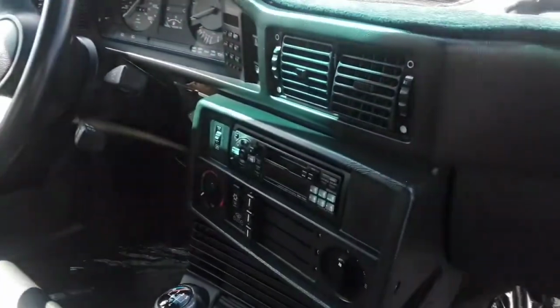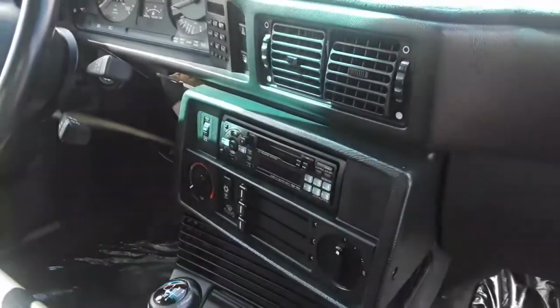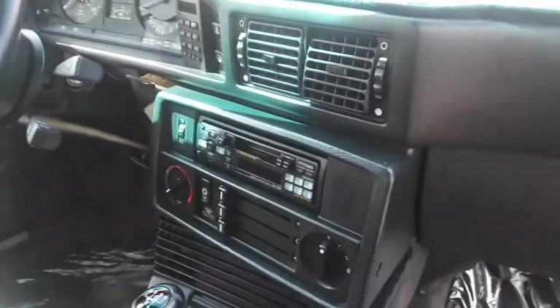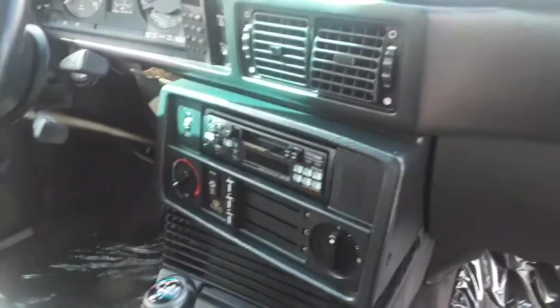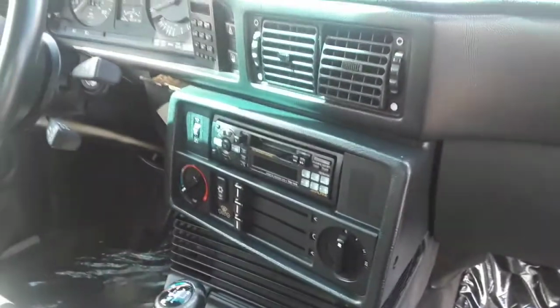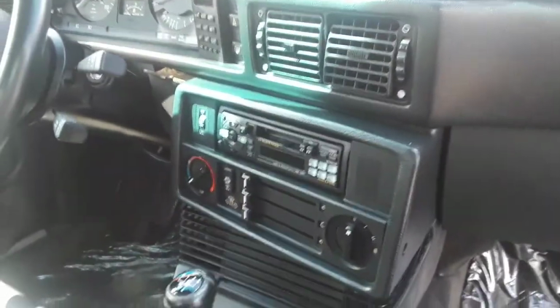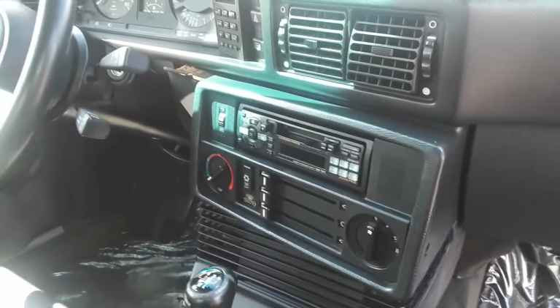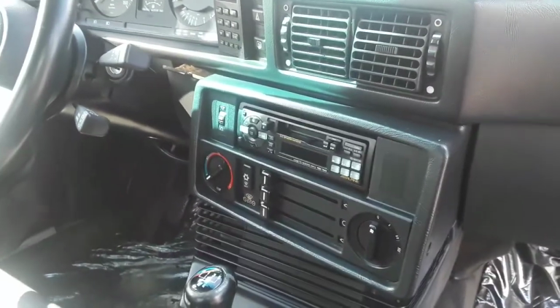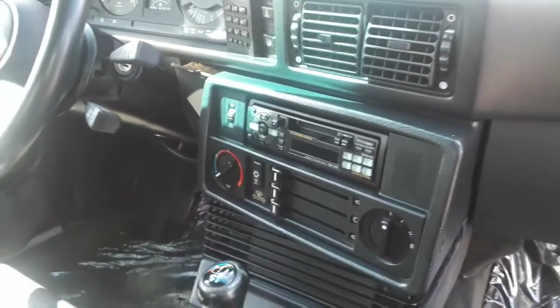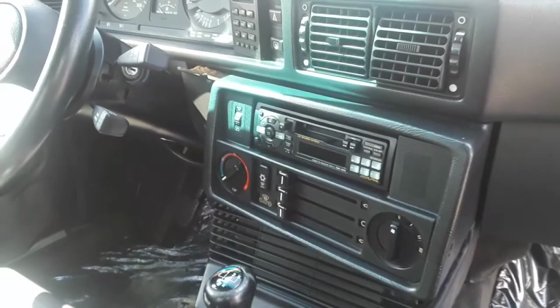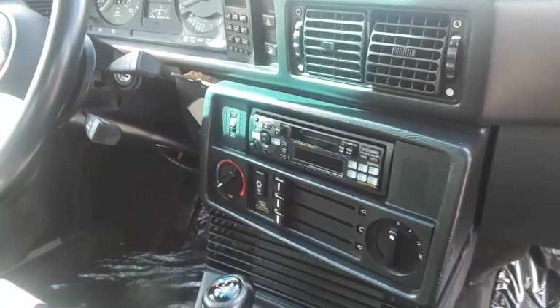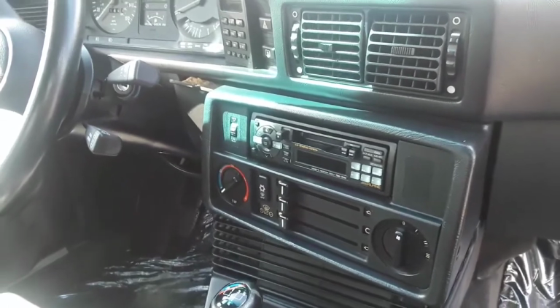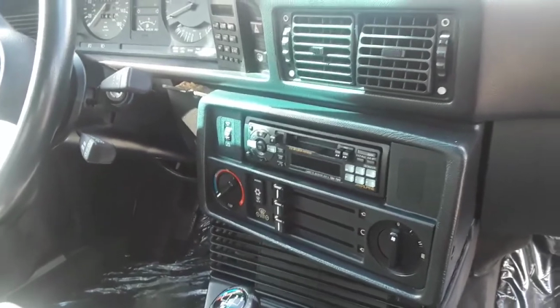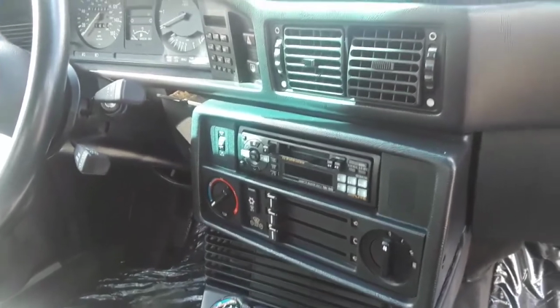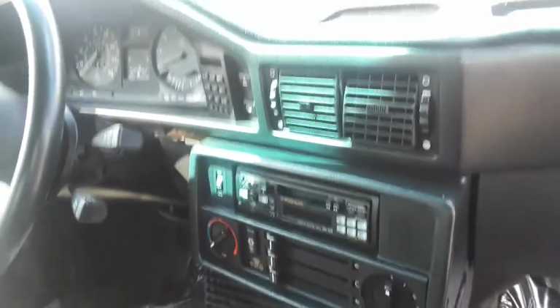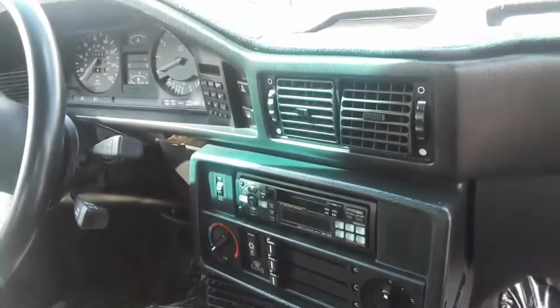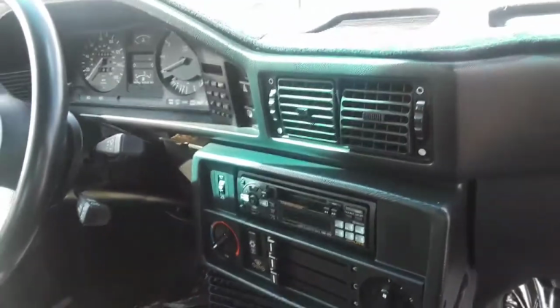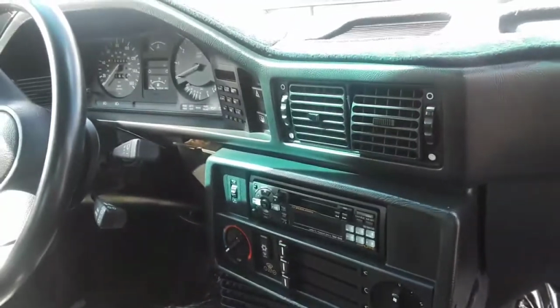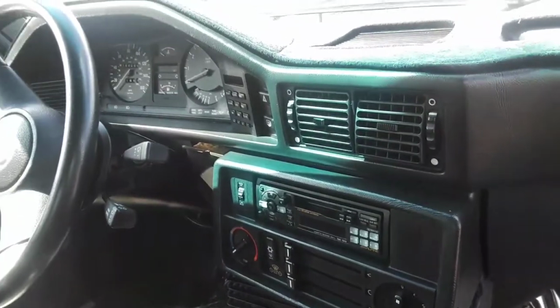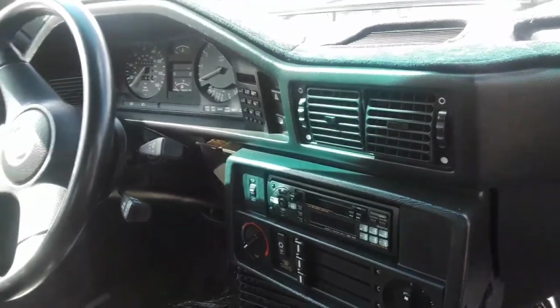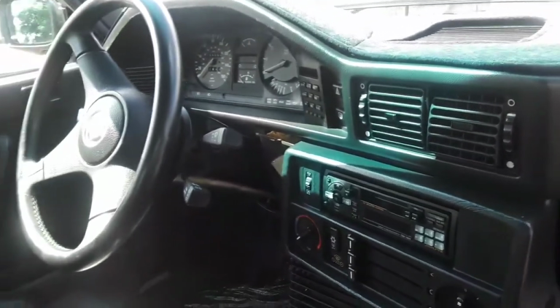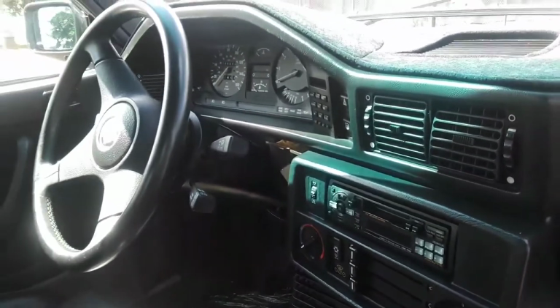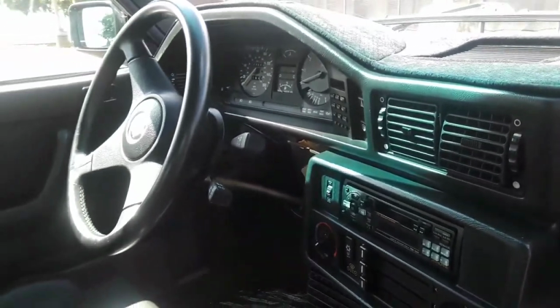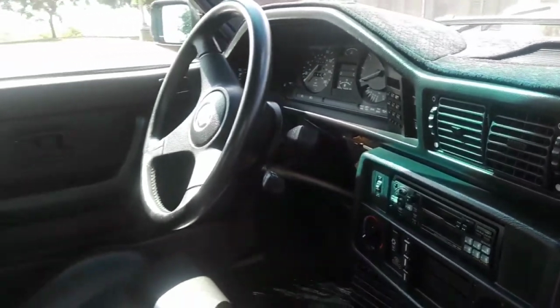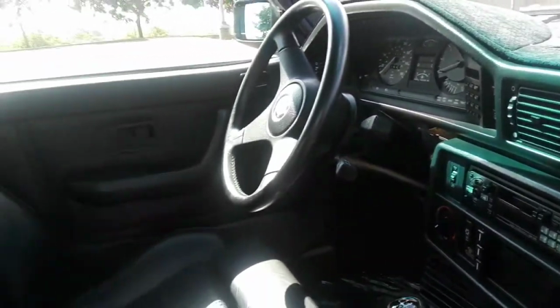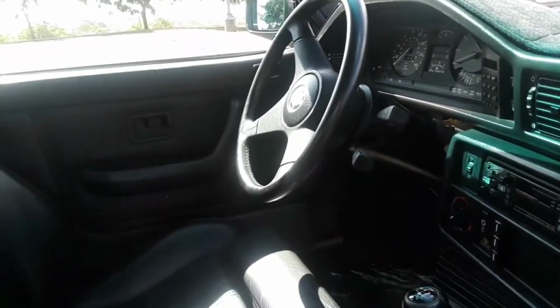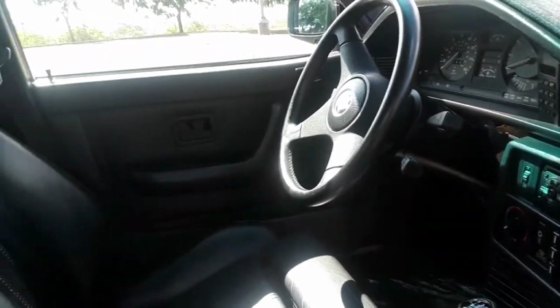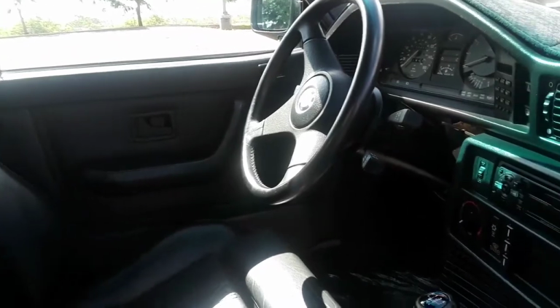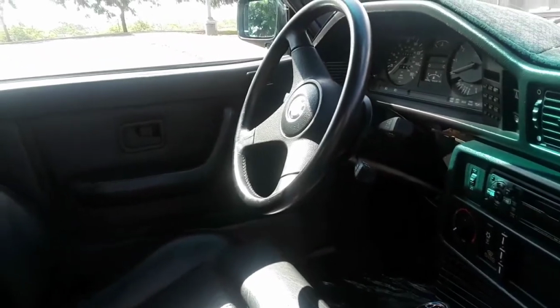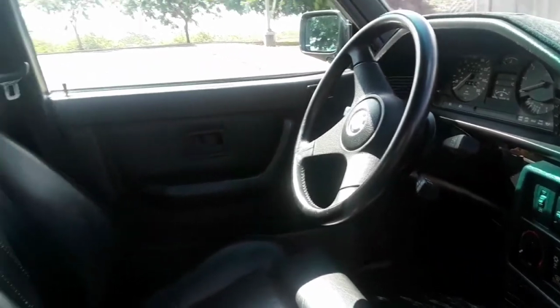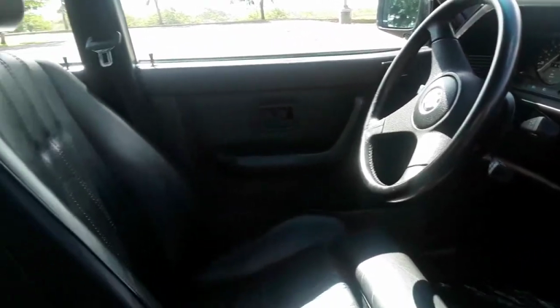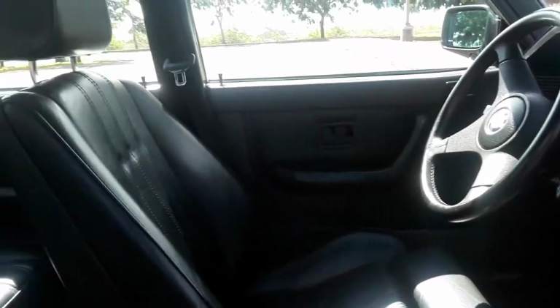I'll probably stick with the original Alpine cassette deck, keep it period correct. I don't see any reason to change it out for now.